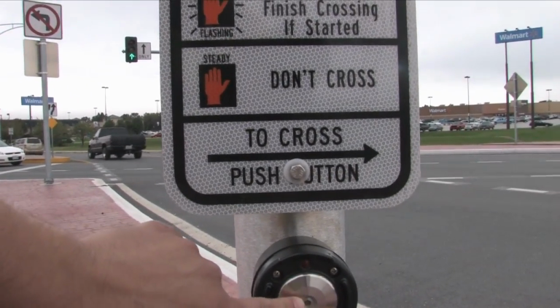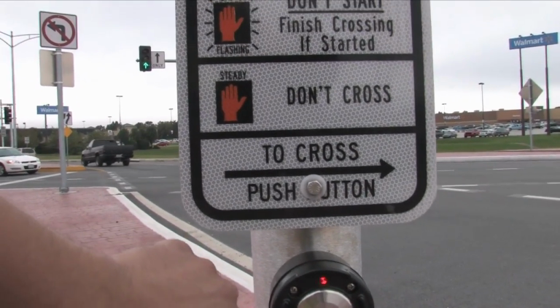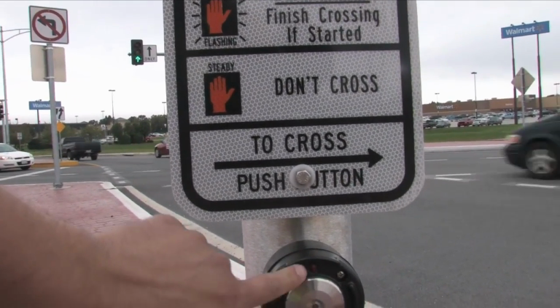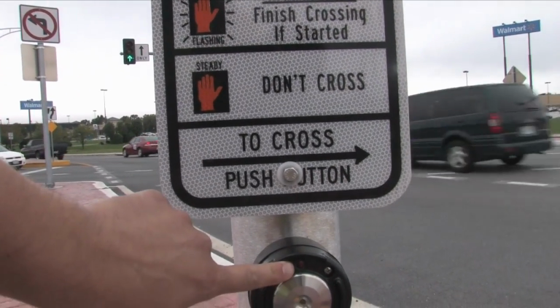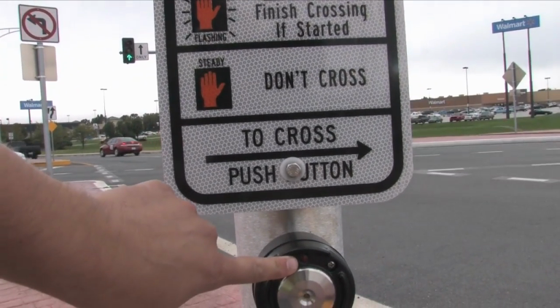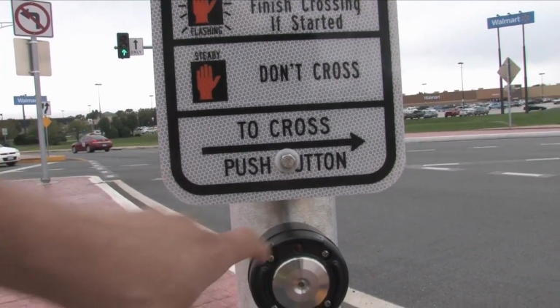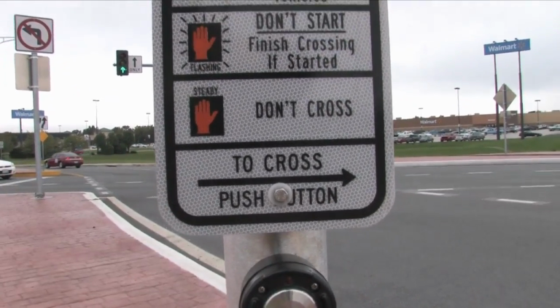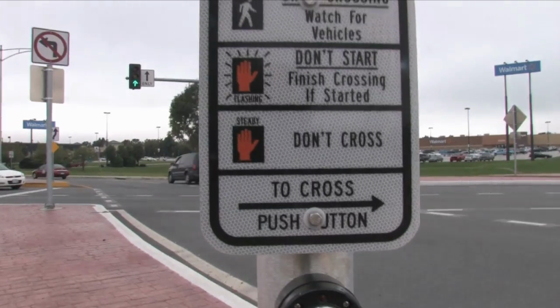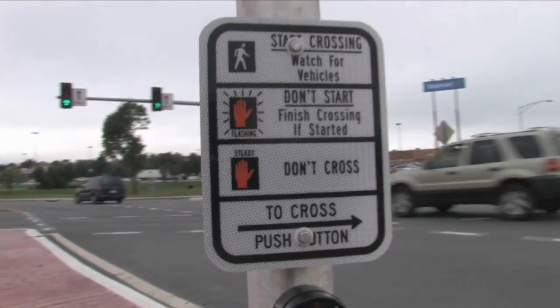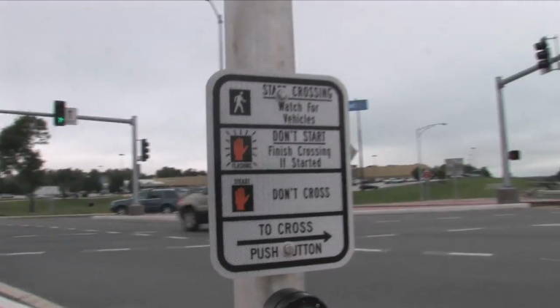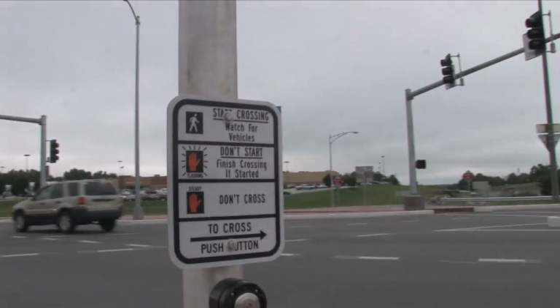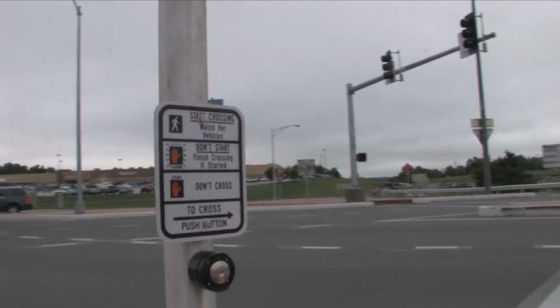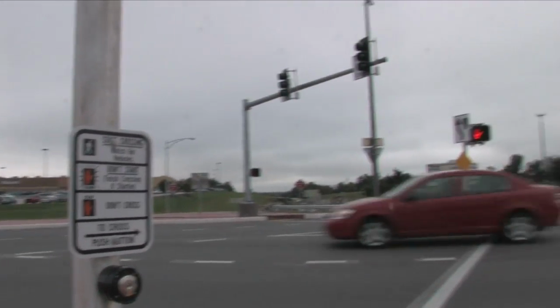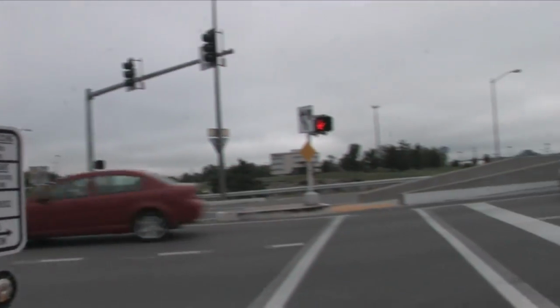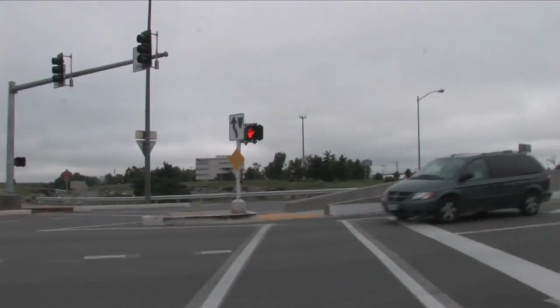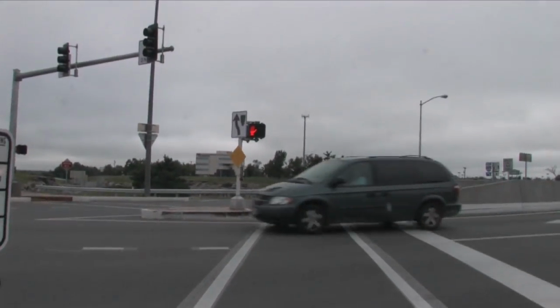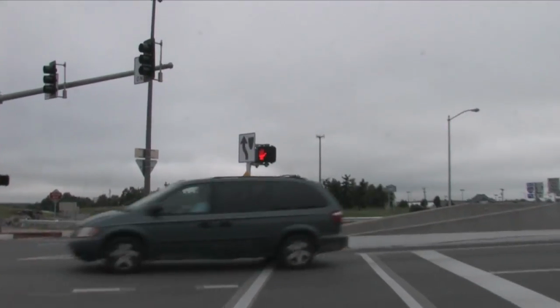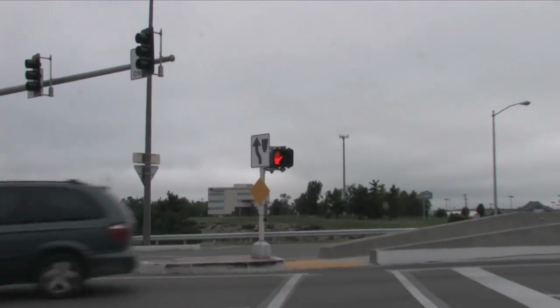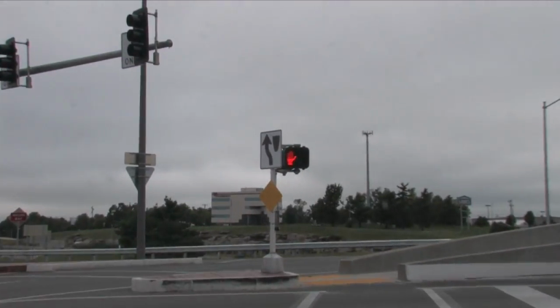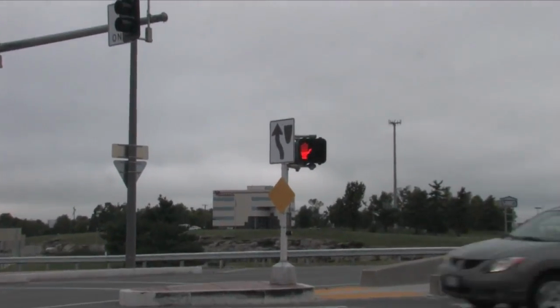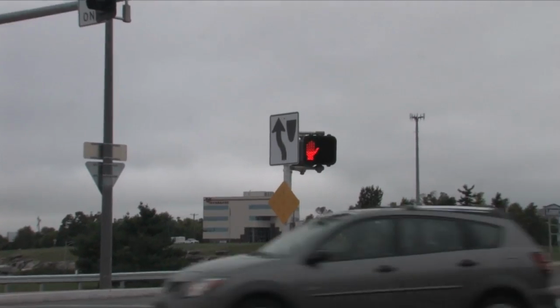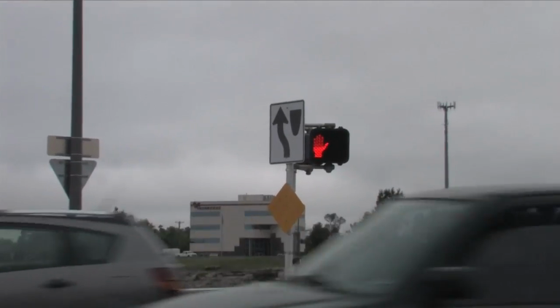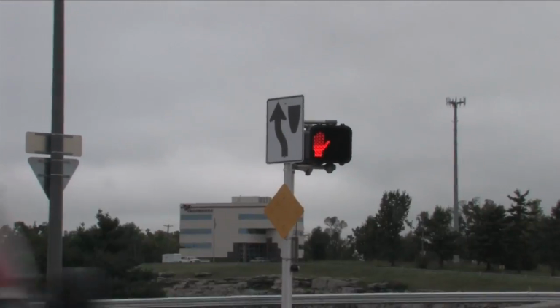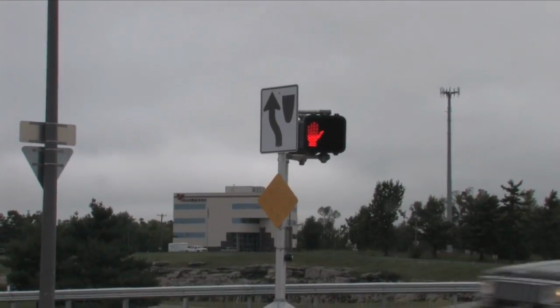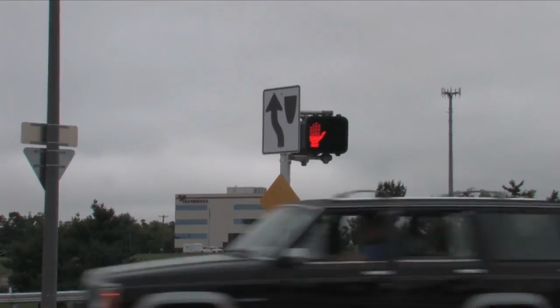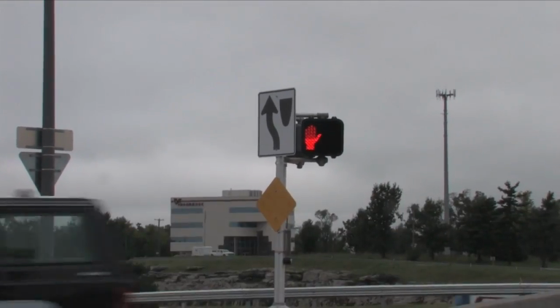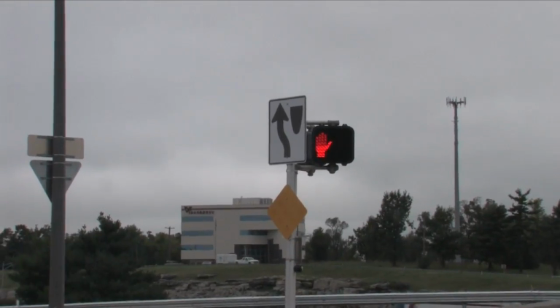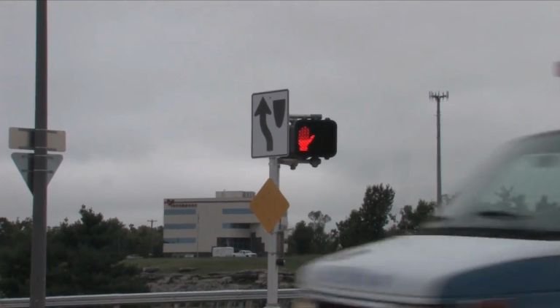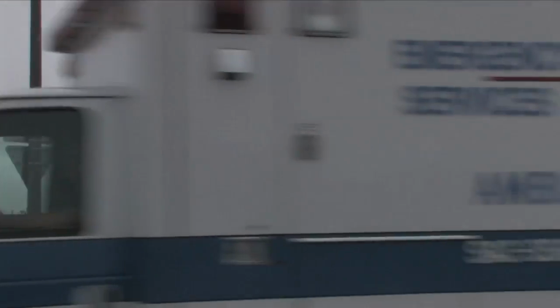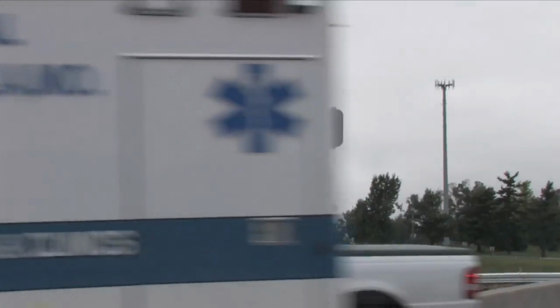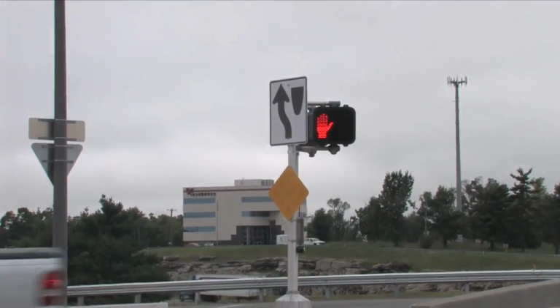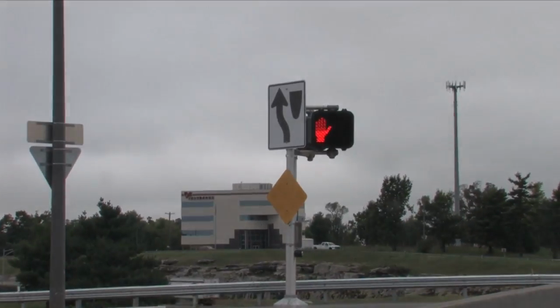The signs all have retro-reflective sheeting. If we do a close-up at the point of the divergence, we have the keep left sign — not a common MUTCD sign.